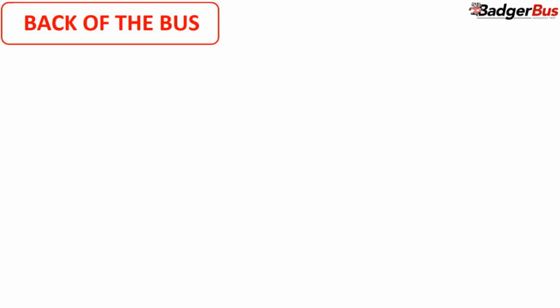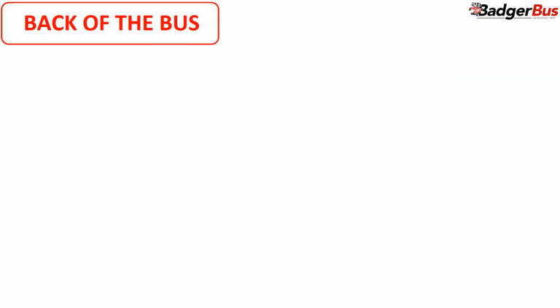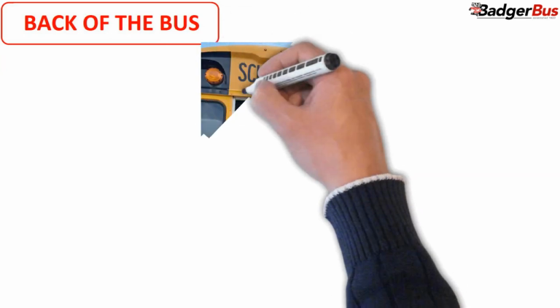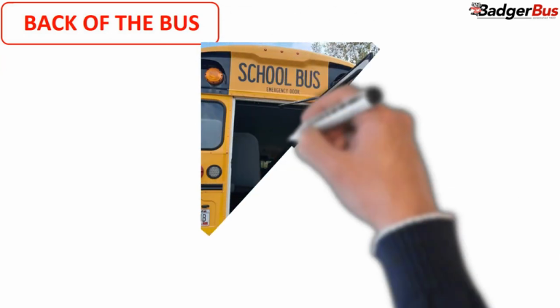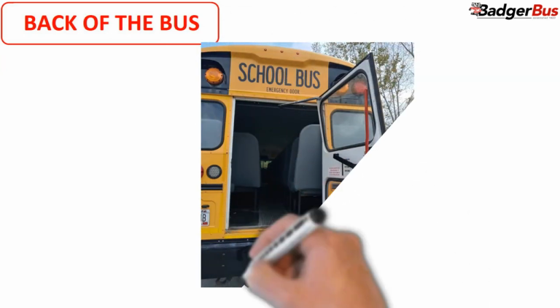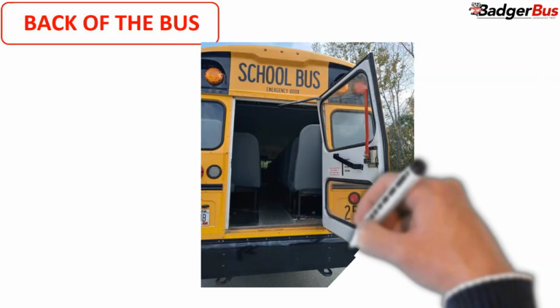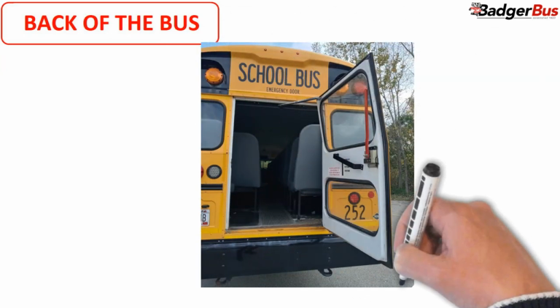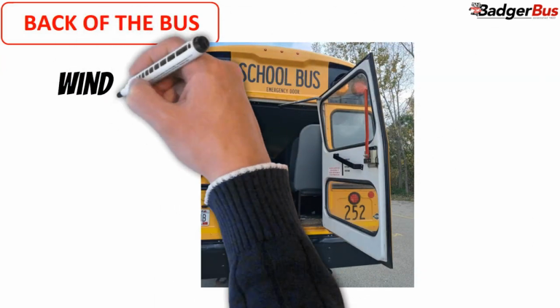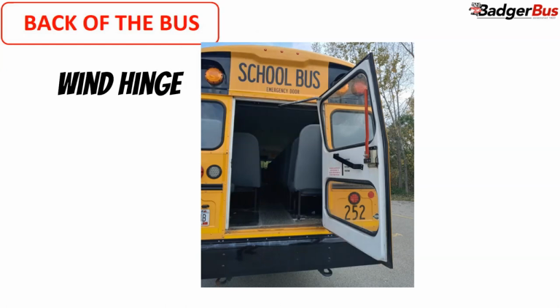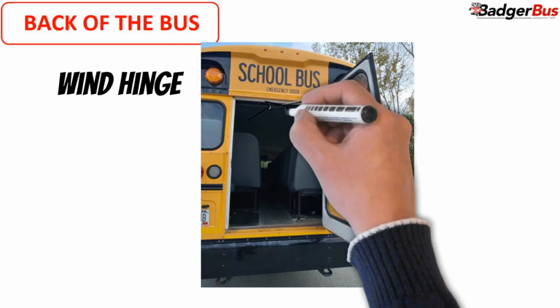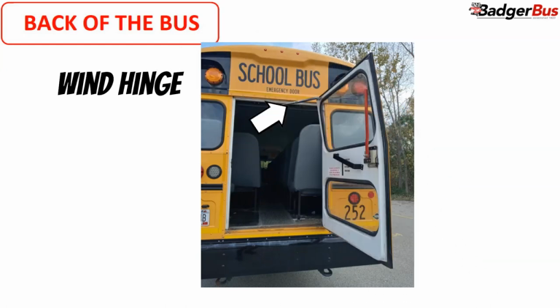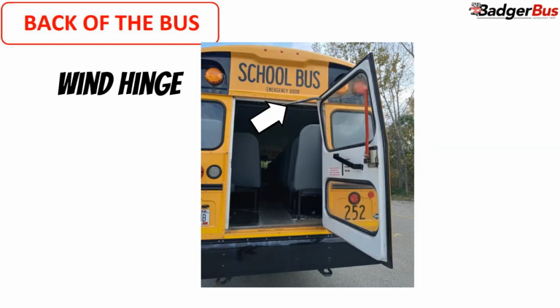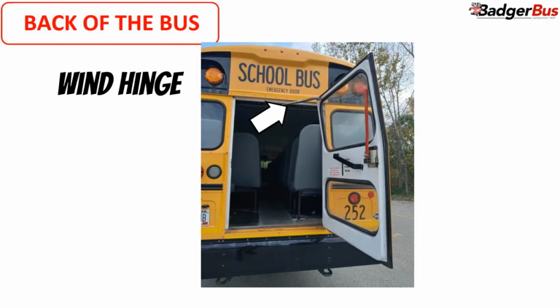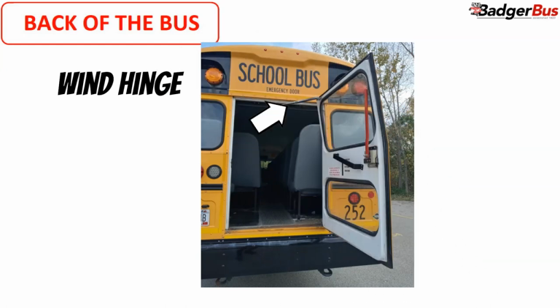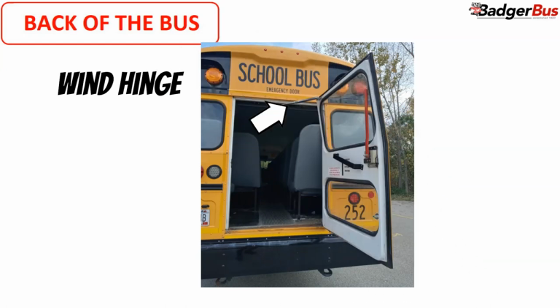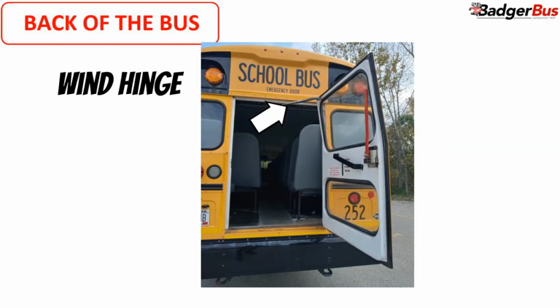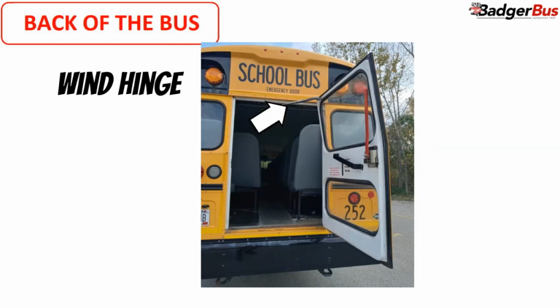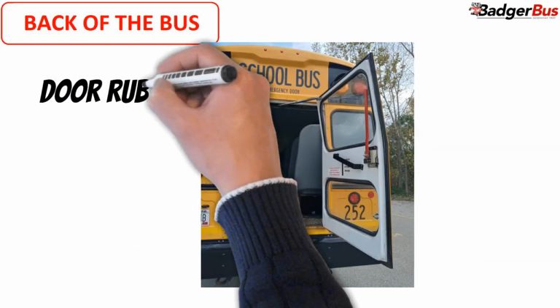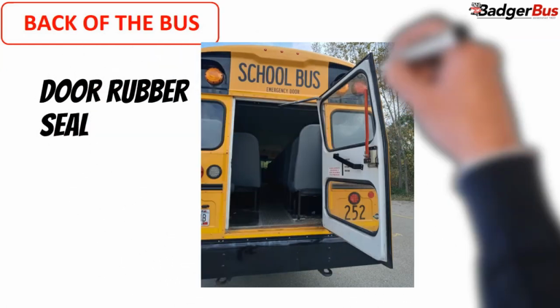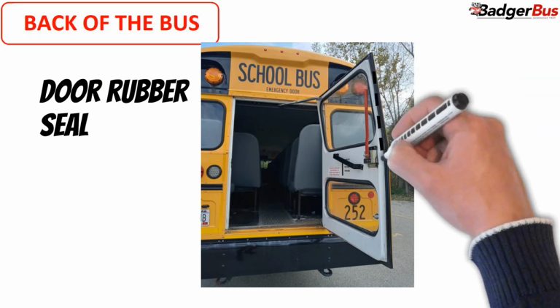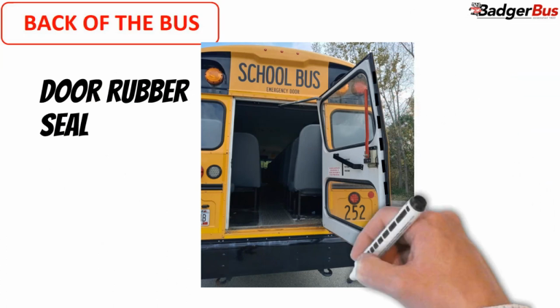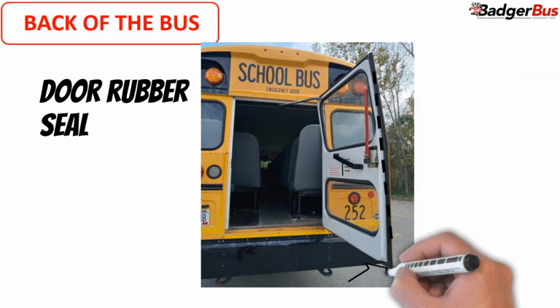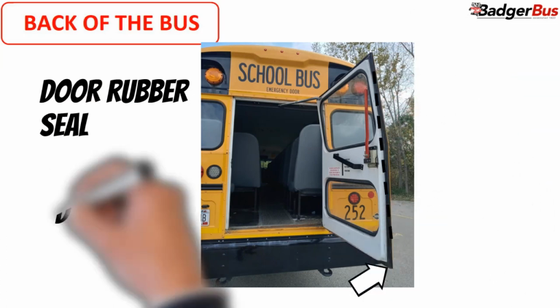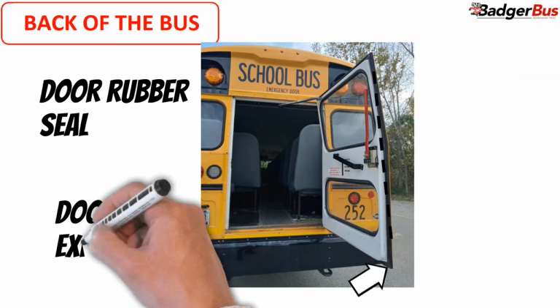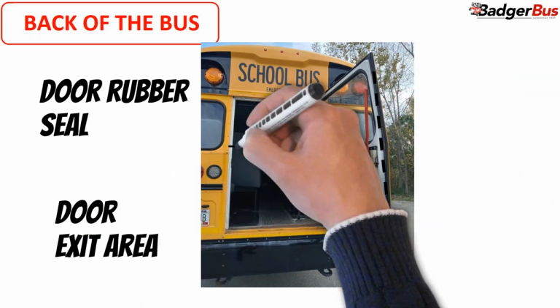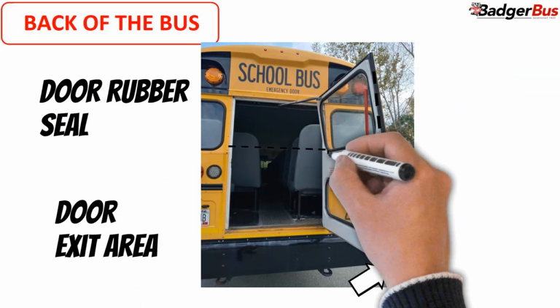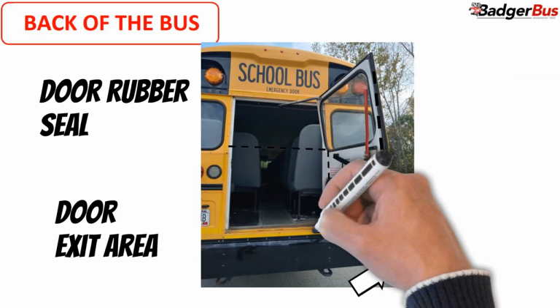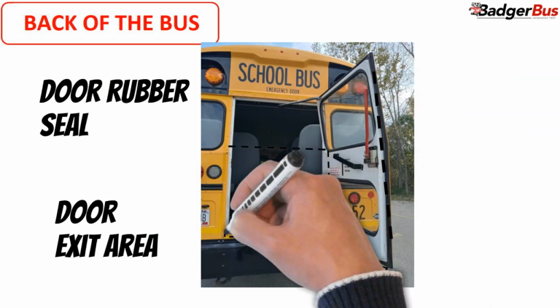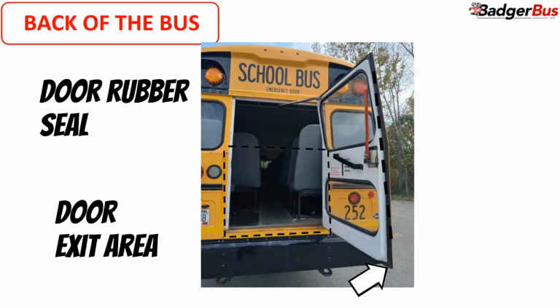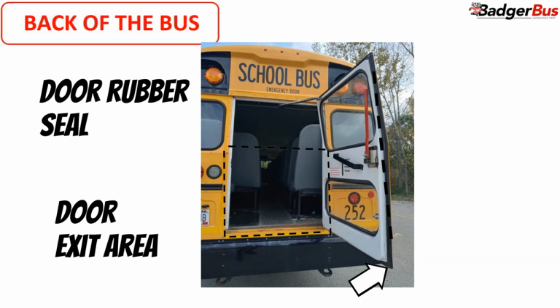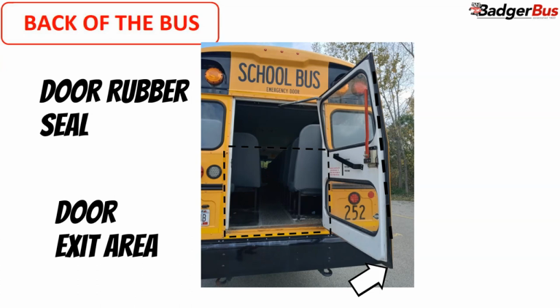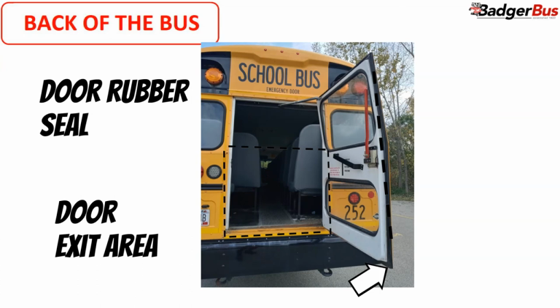At this moment, open the emergency door and continue. Wind hinge: securely mounted and working properly. Door sealed: not ripped or torn. Door exit: no sharp objects on the floor of the exit area.